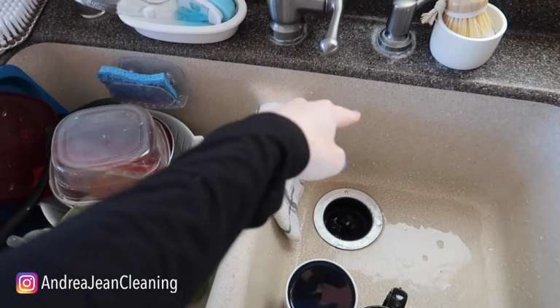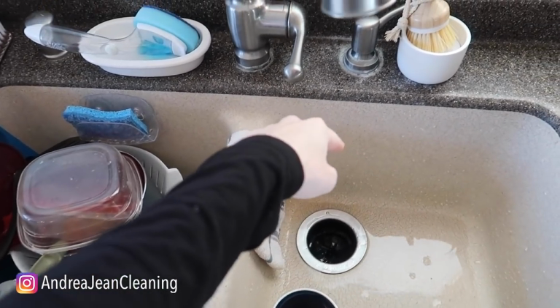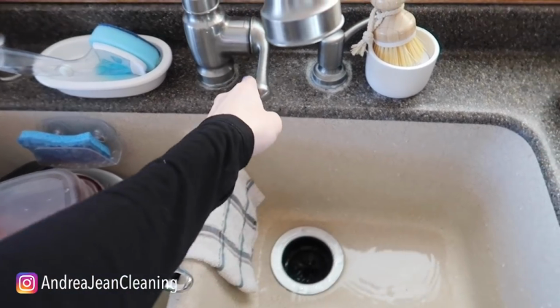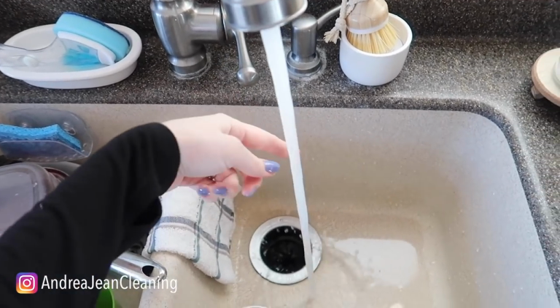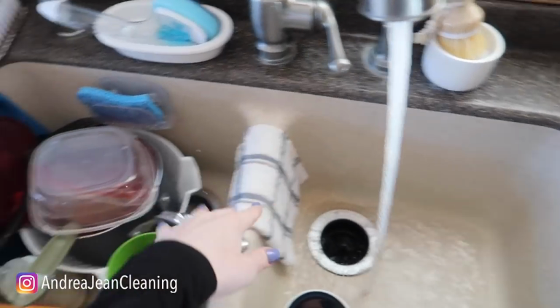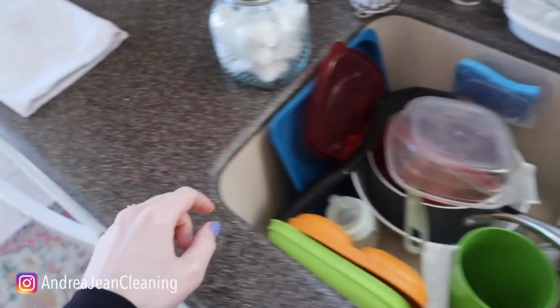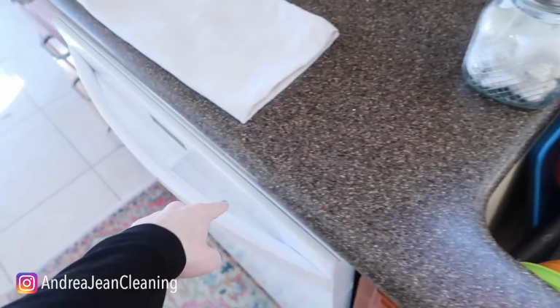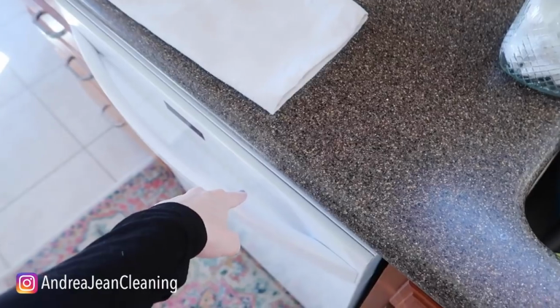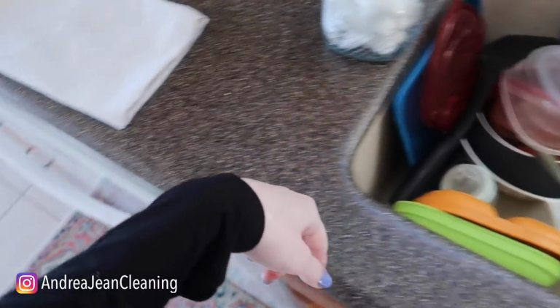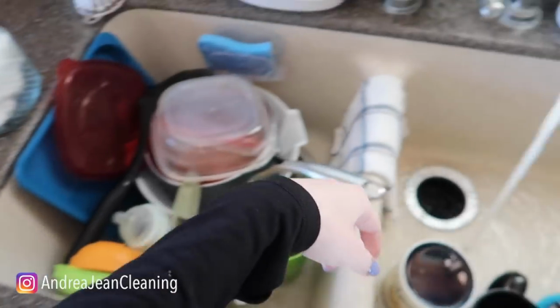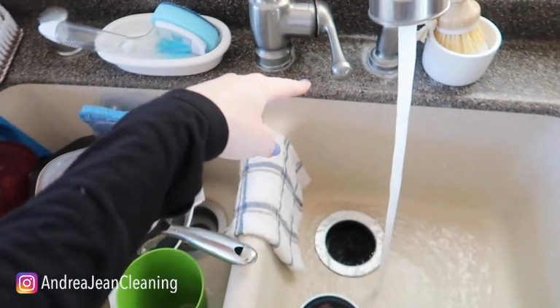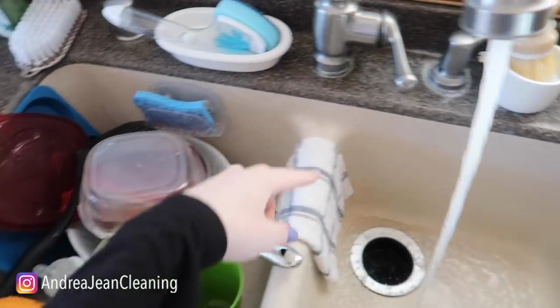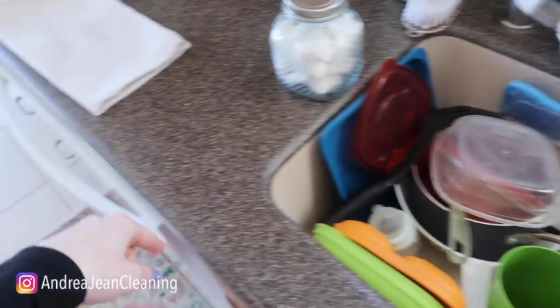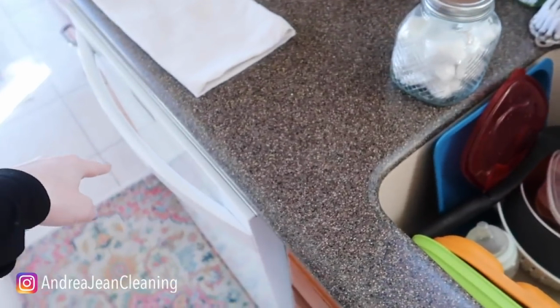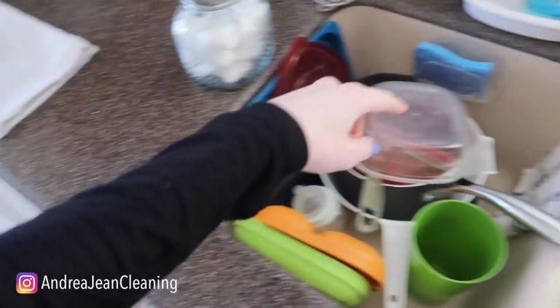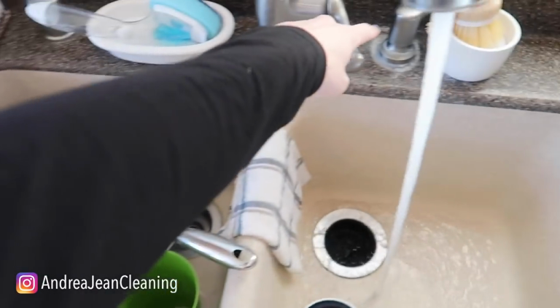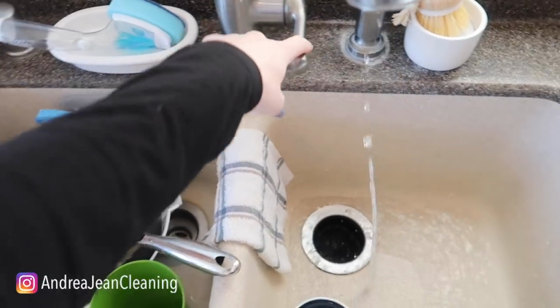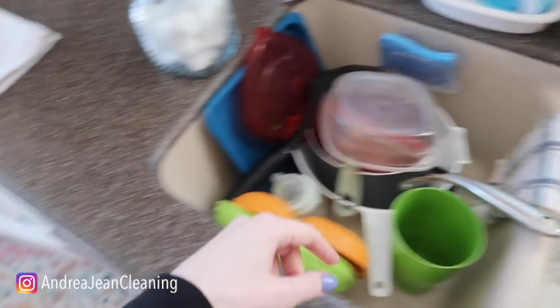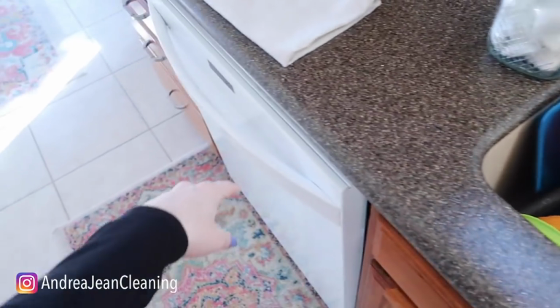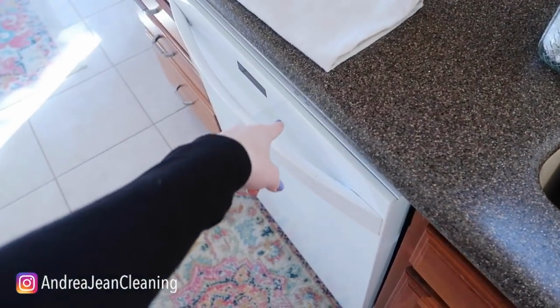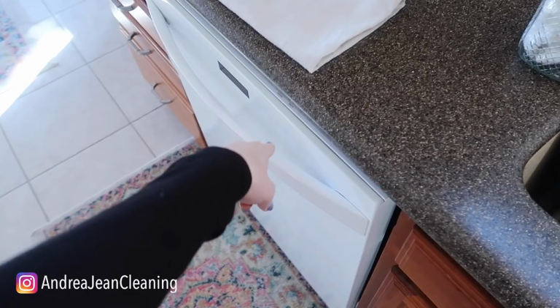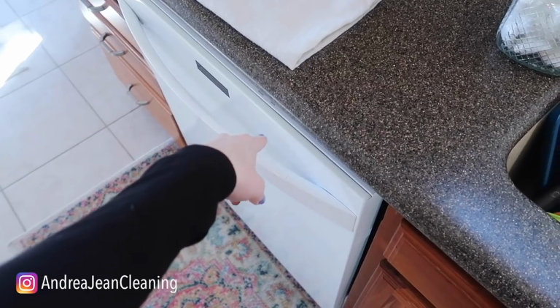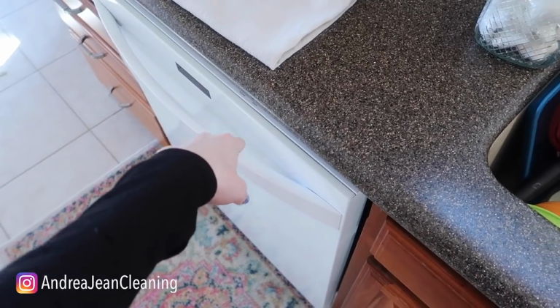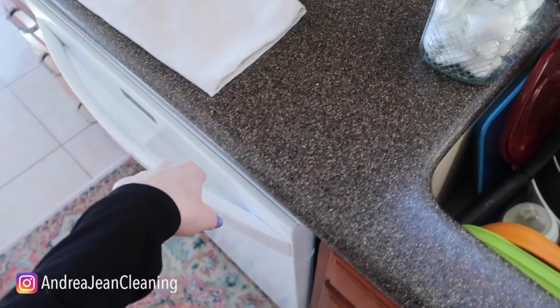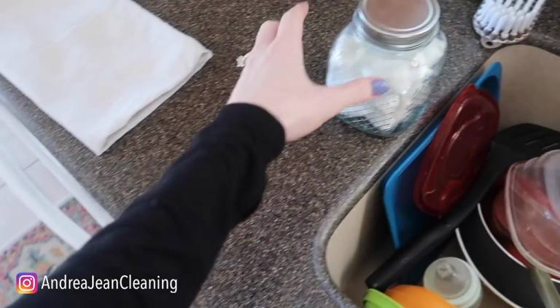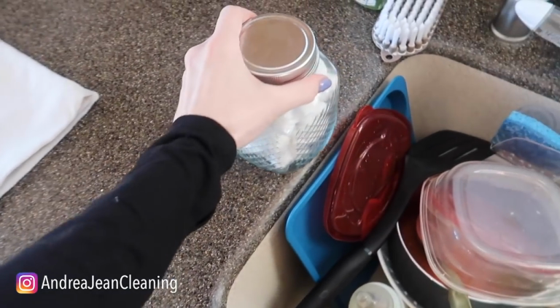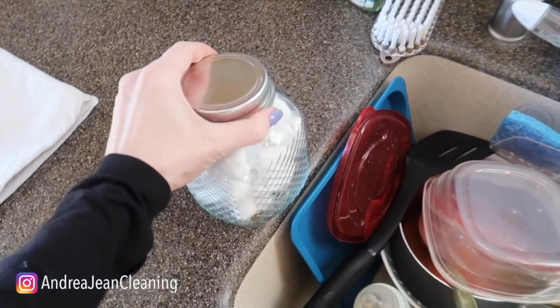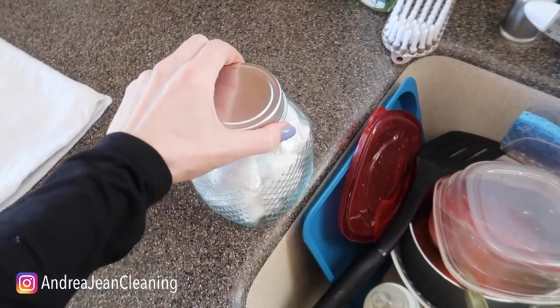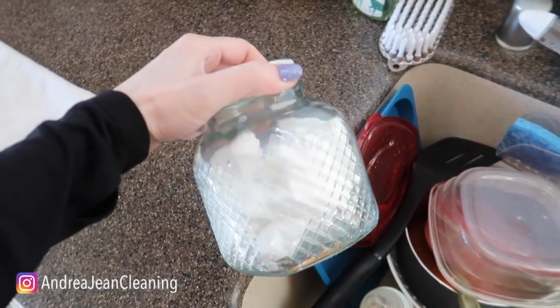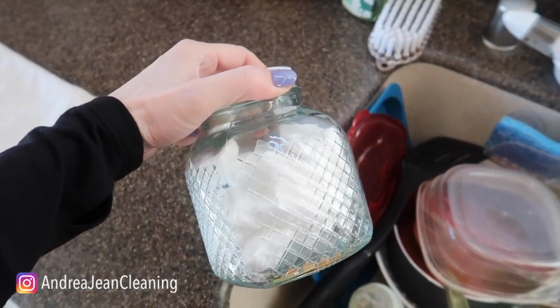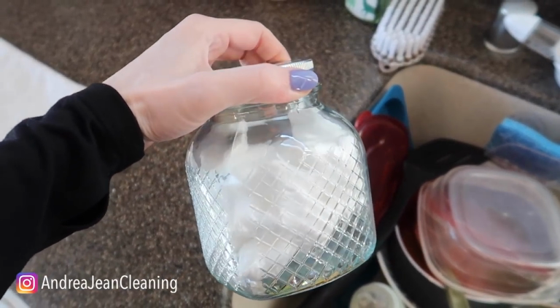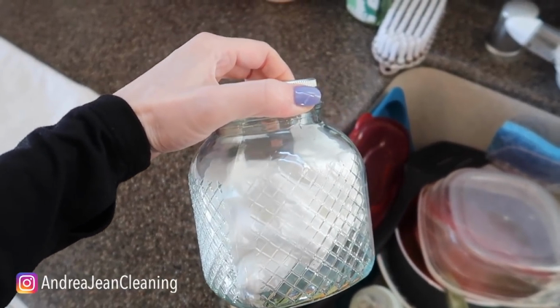You need to run the hot water before you start your dishwasher, because the sink is attached to the dishwasher and you don't want cold water moving into it — especially because cold water is not going to help activate the detergent tabs as well.